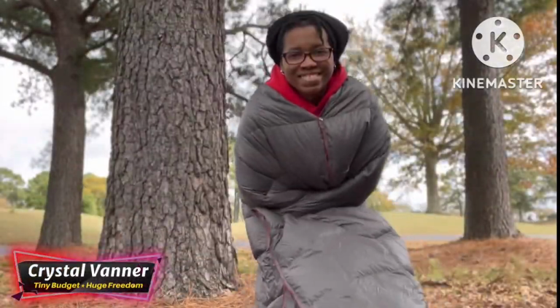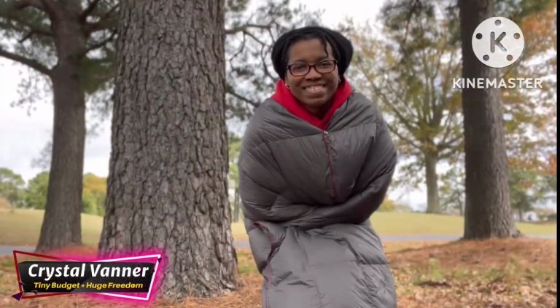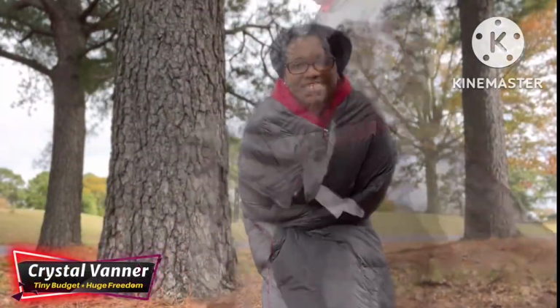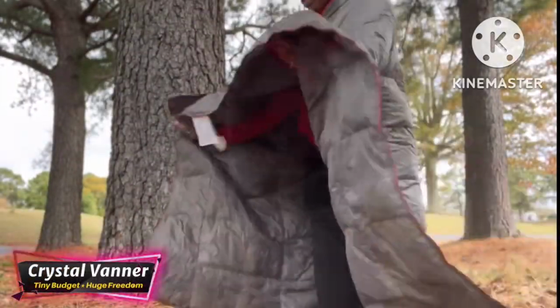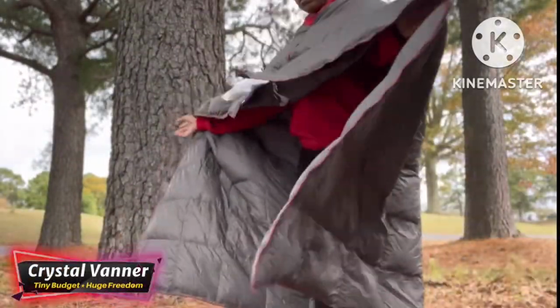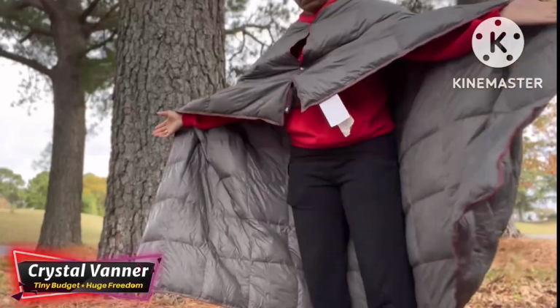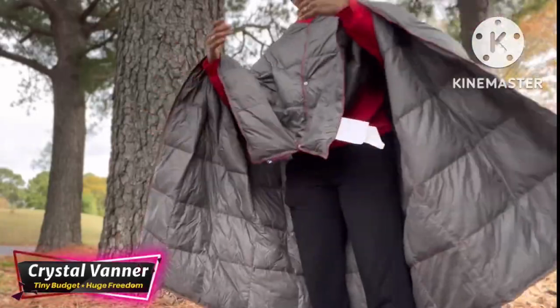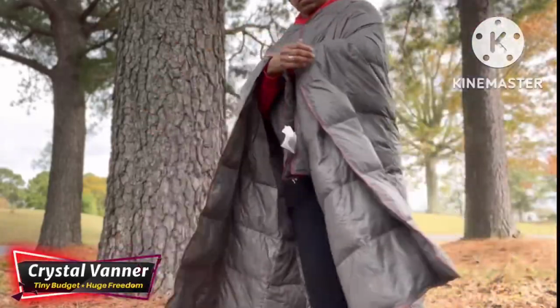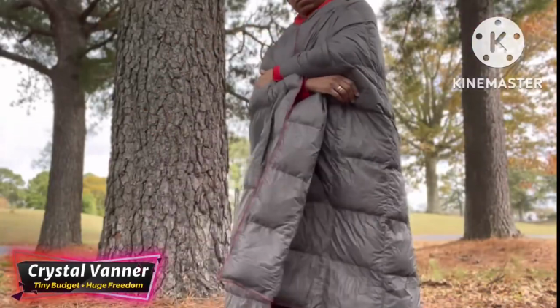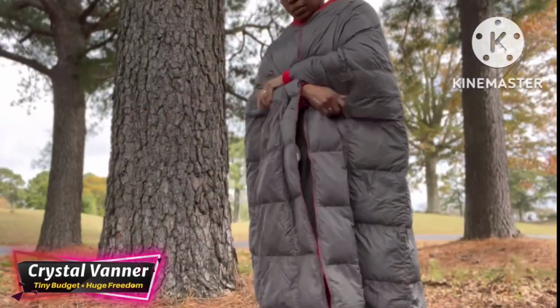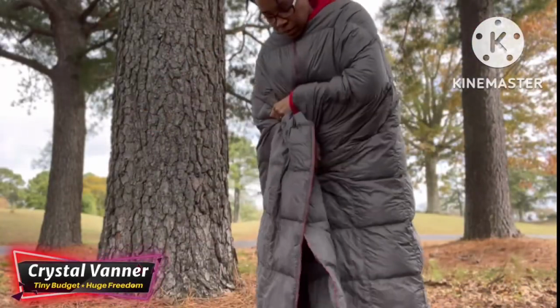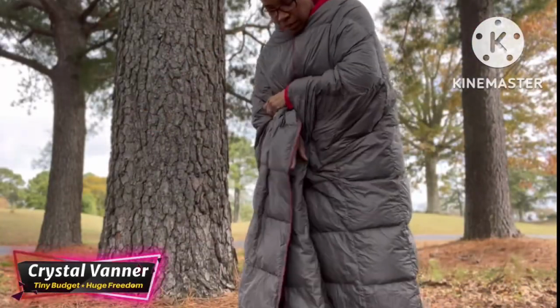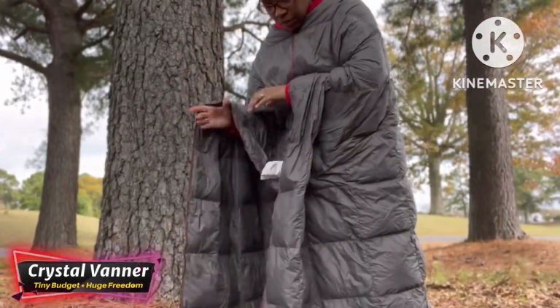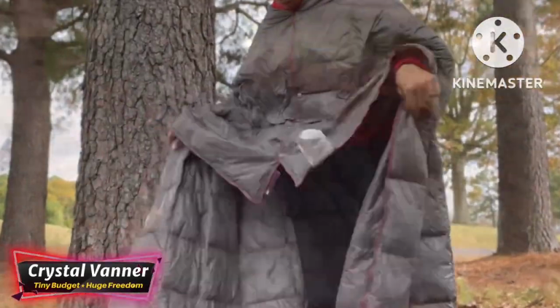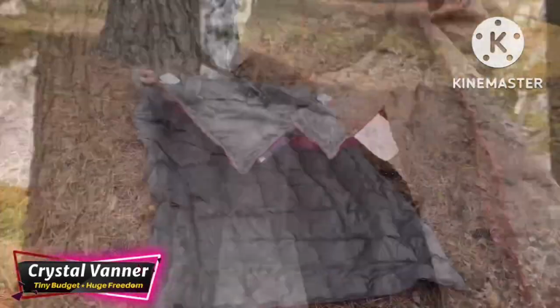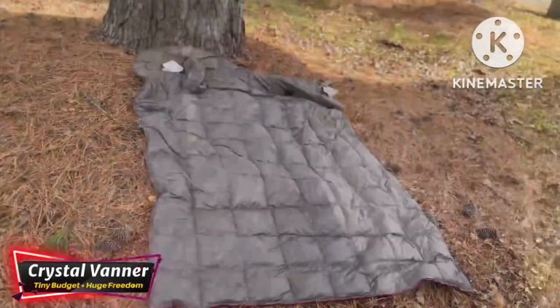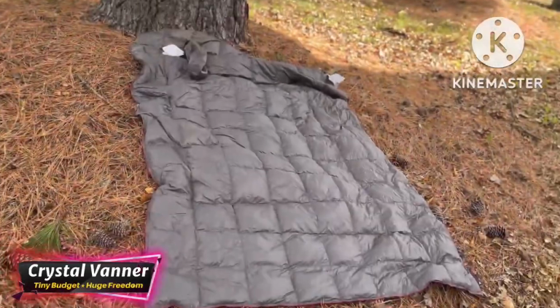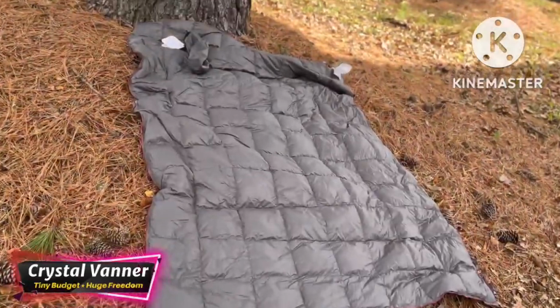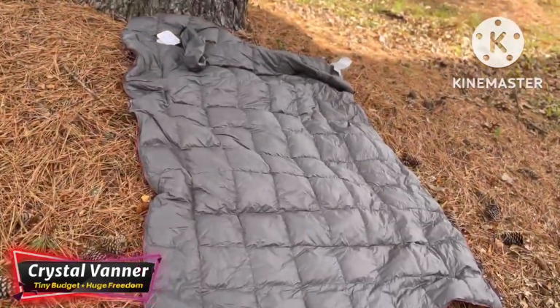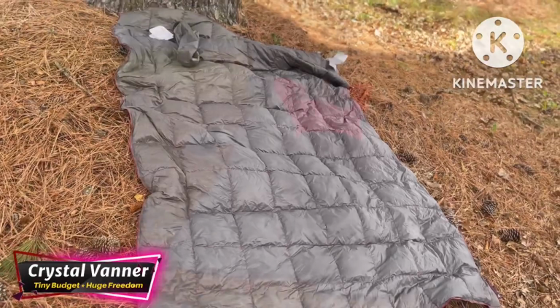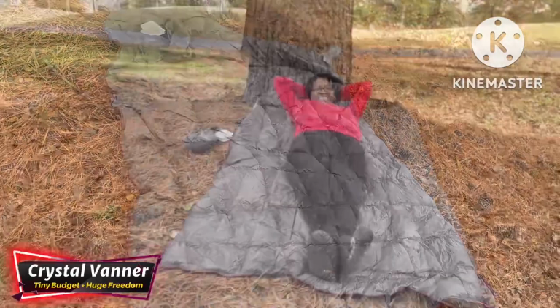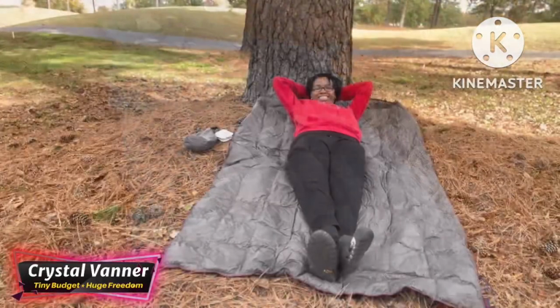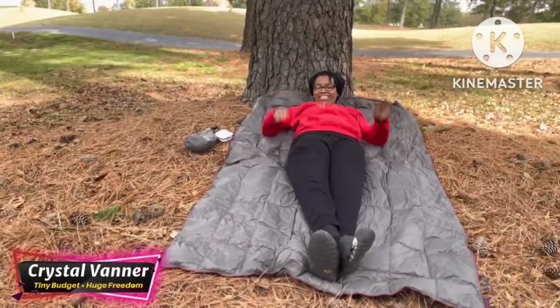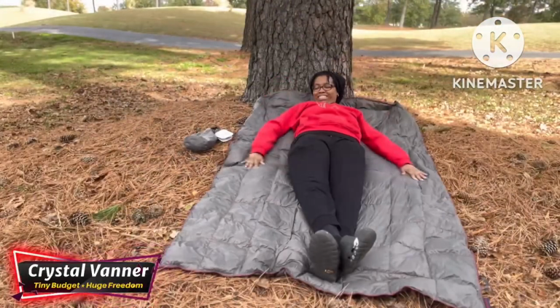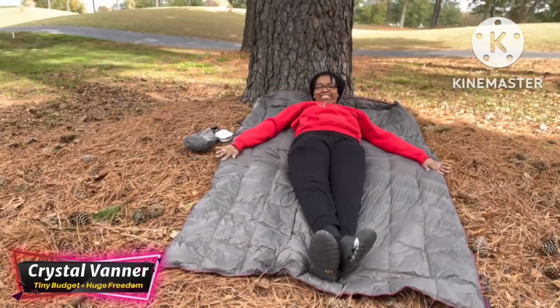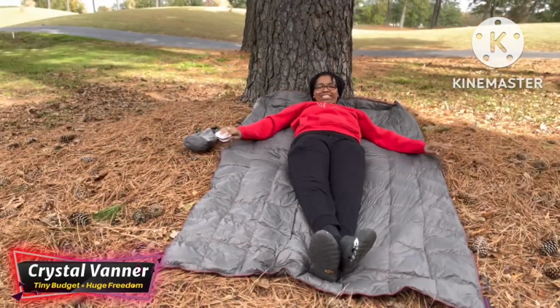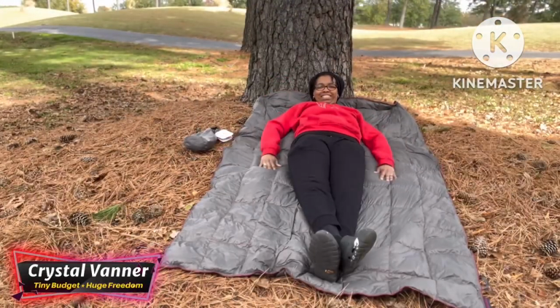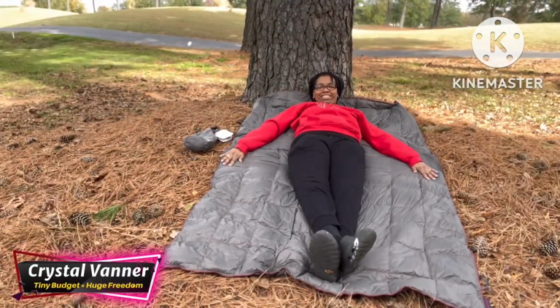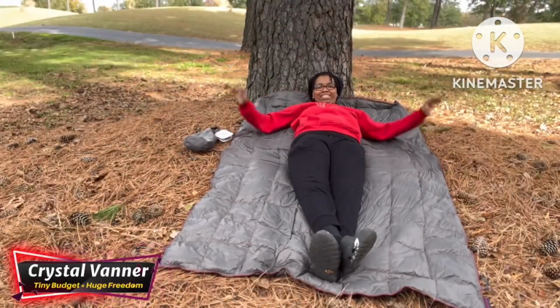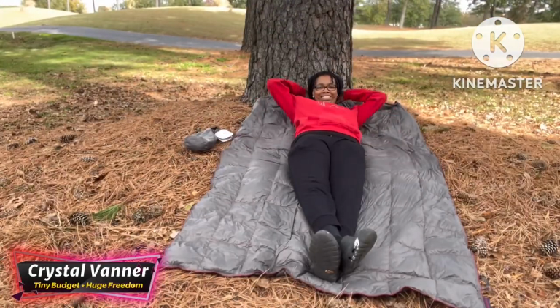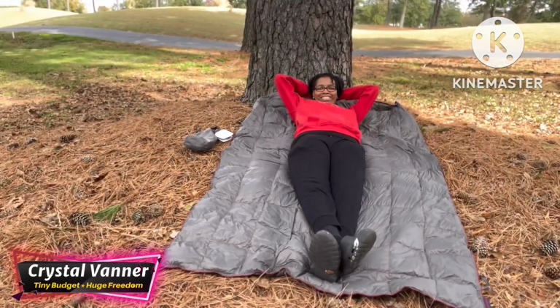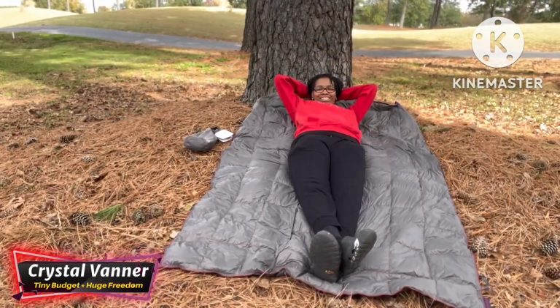I found this blanket to be really, really warm by itself, but it's even super warm when you pair it with a sleeping bag. You can stick it inside your sleeping bag or lay it on top — it's really comfortable and nice. It fluffs up even more as you go.